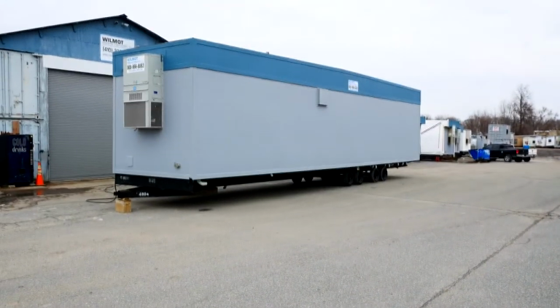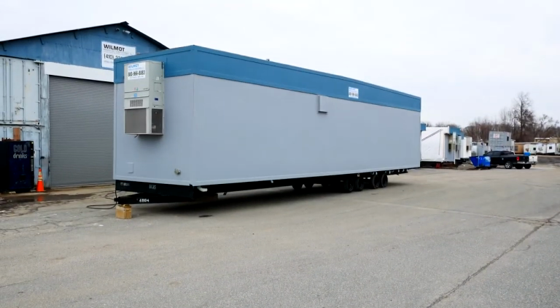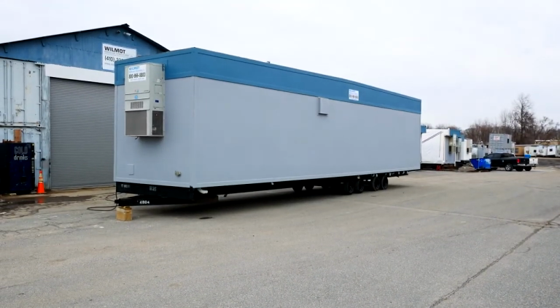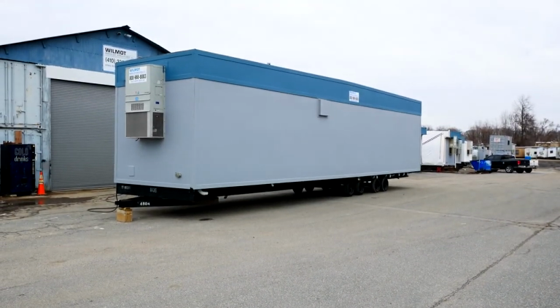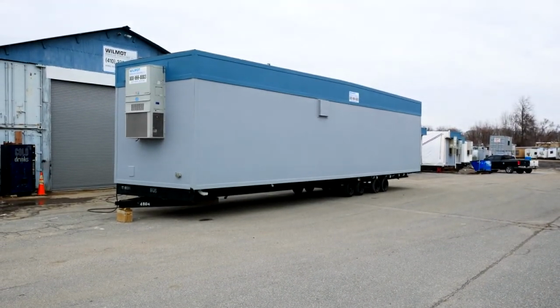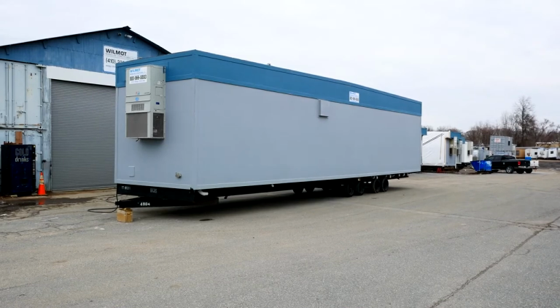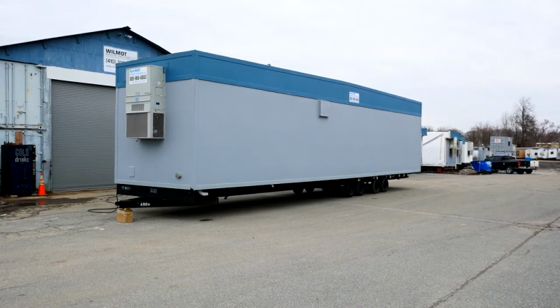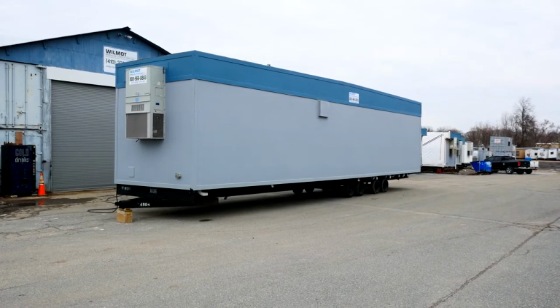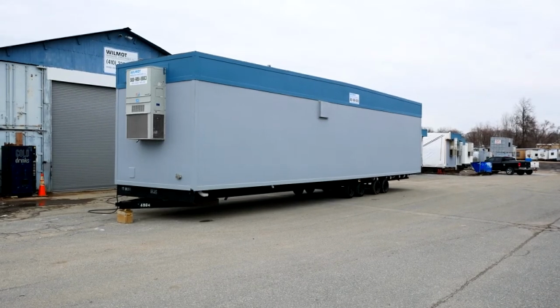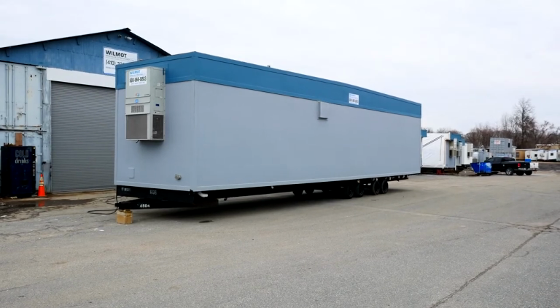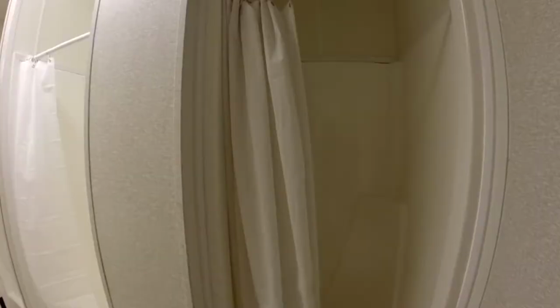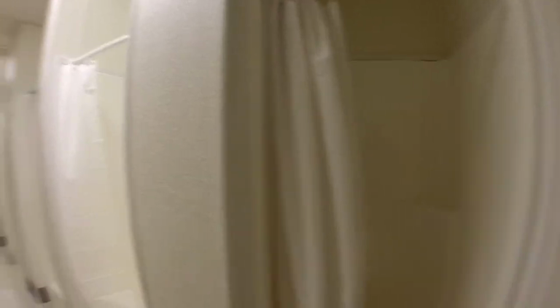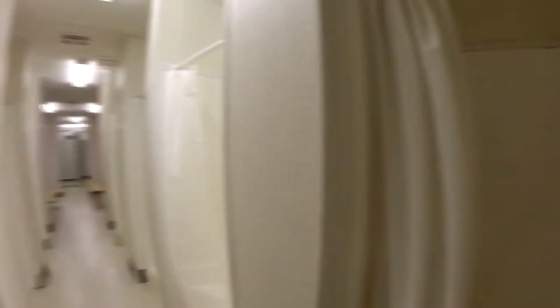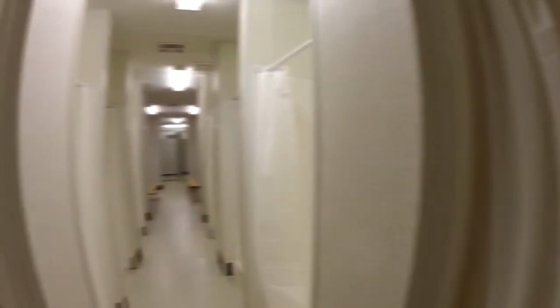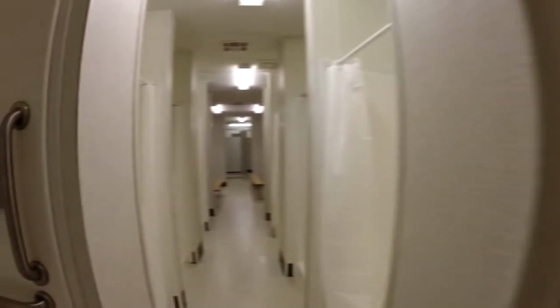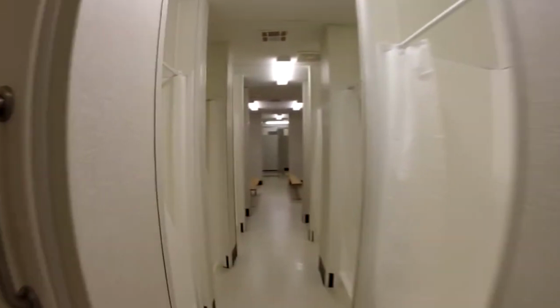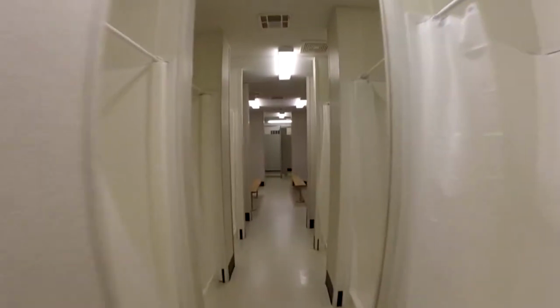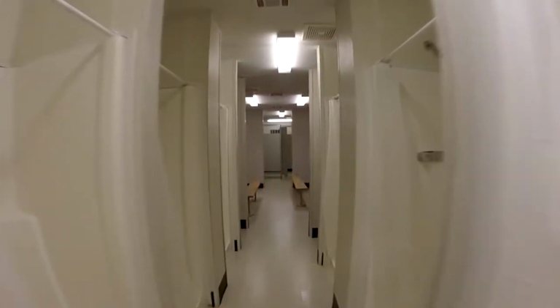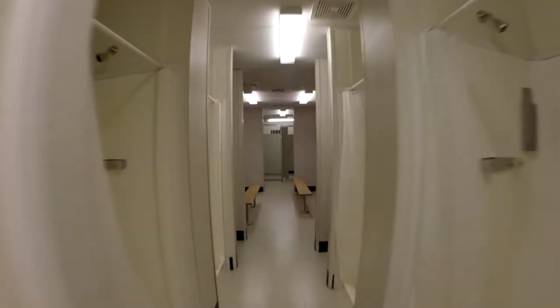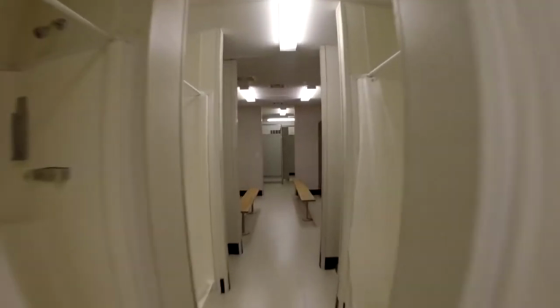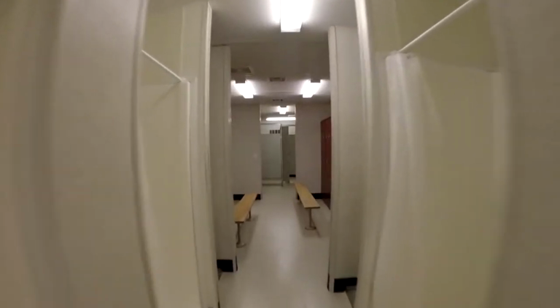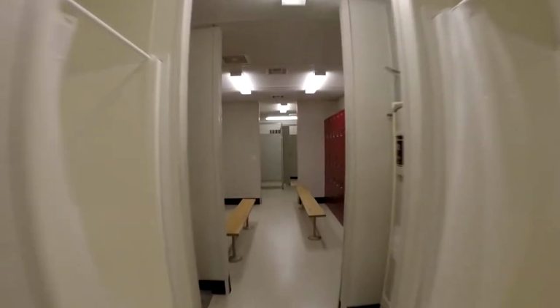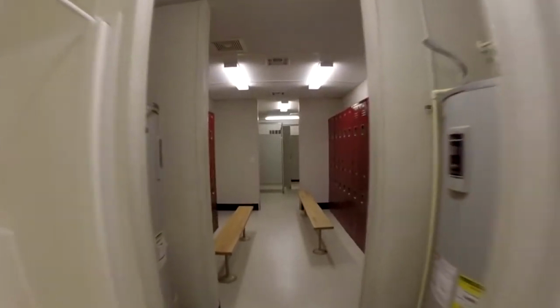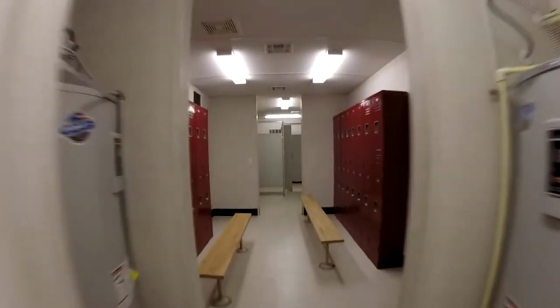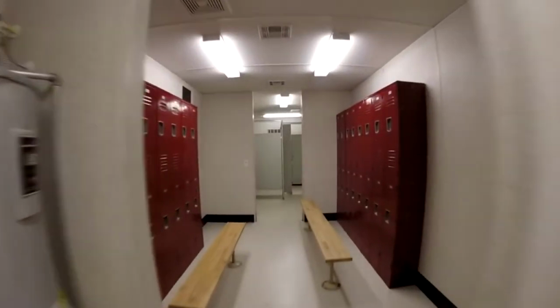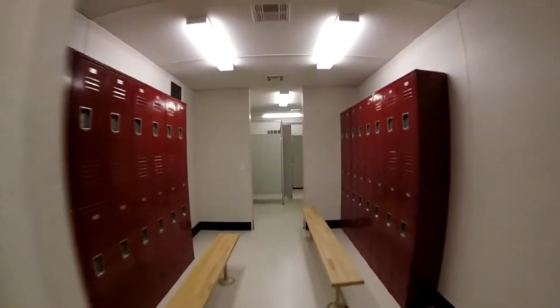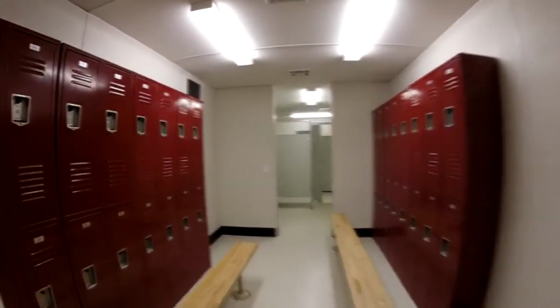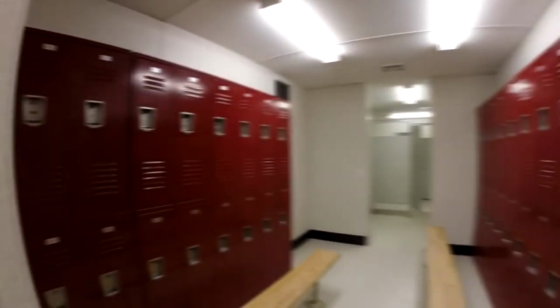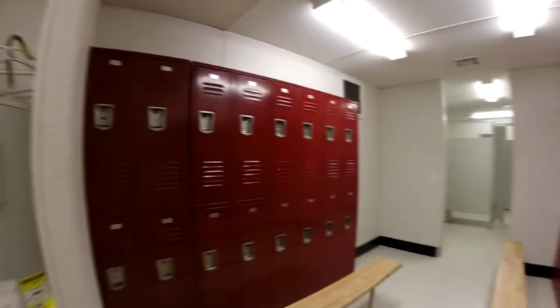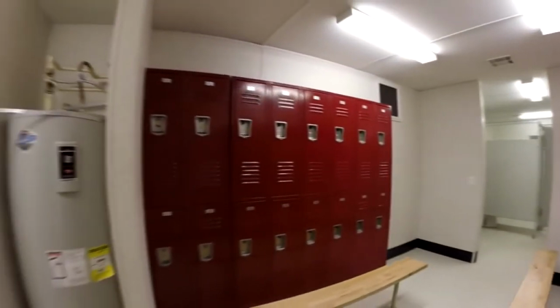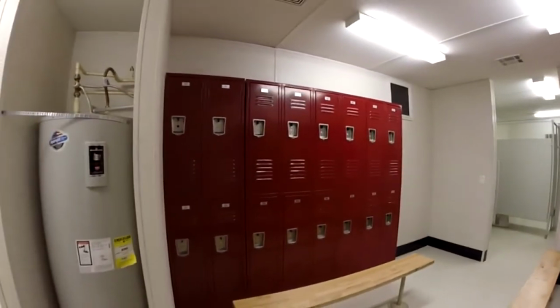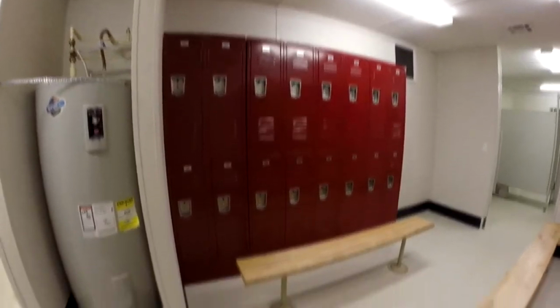In pristine condition, these units can be delivered to your site and used as a temporary or permanent facility. From school athletic teams to work crews on job sites, these units offer a quick solution to your locker and shower room needs.